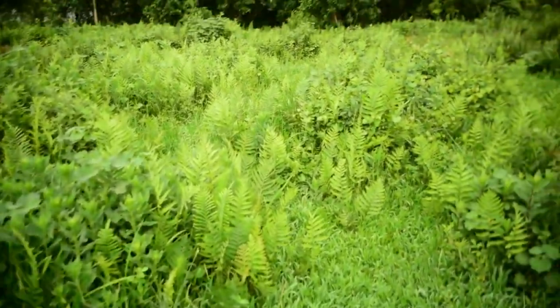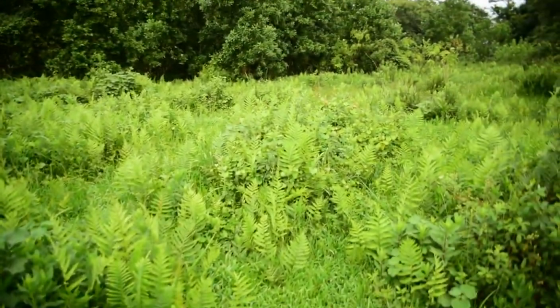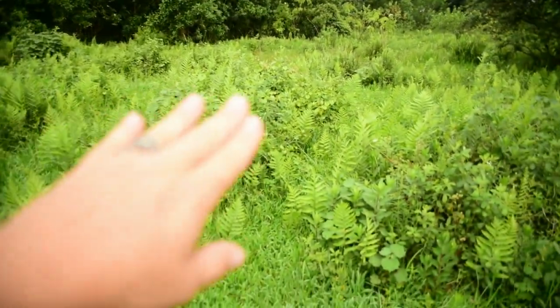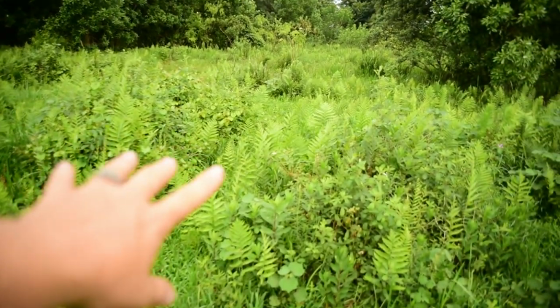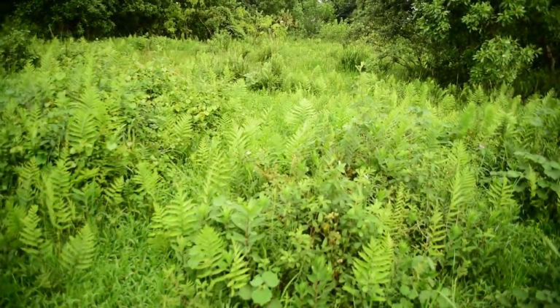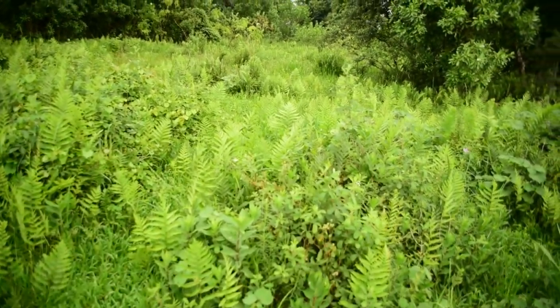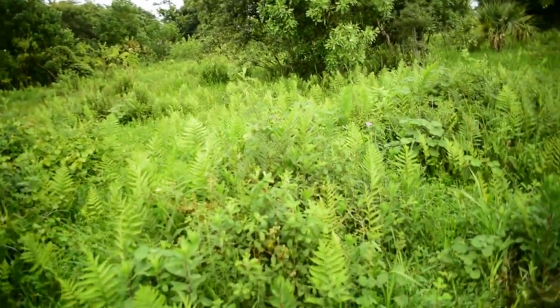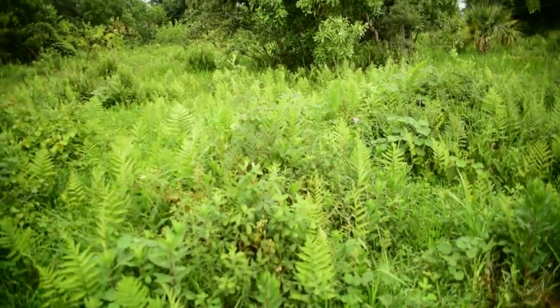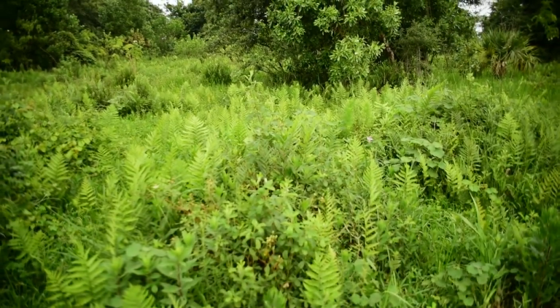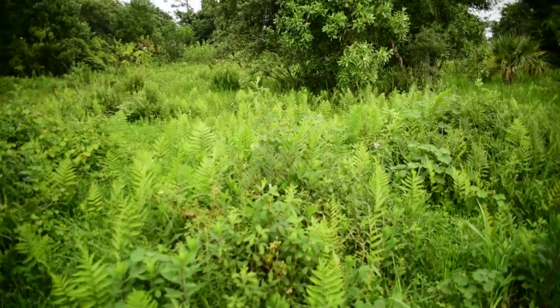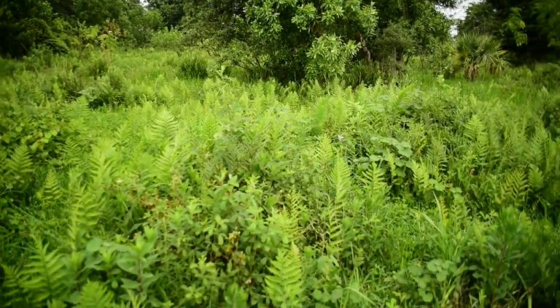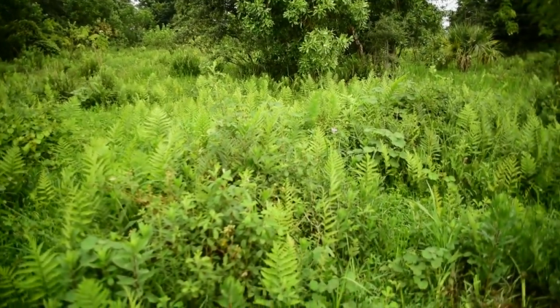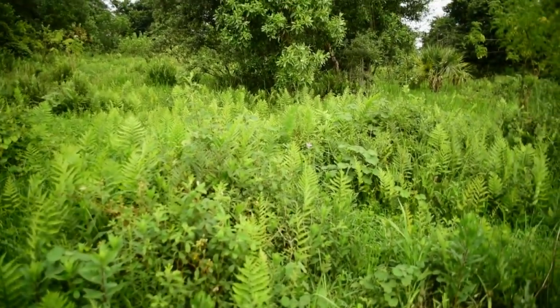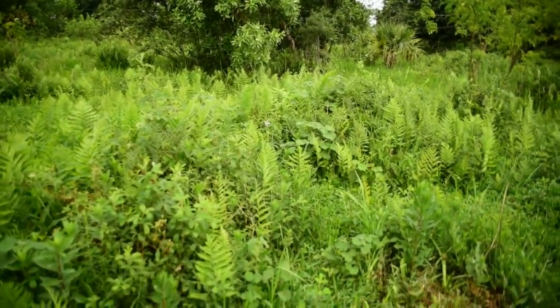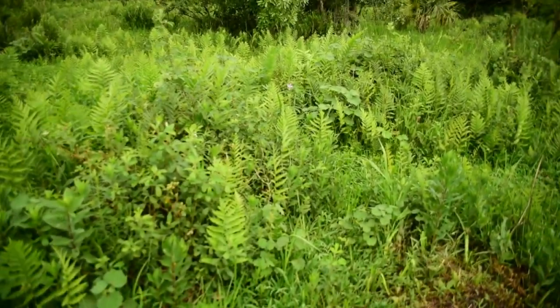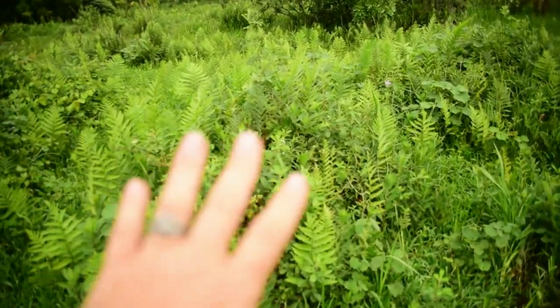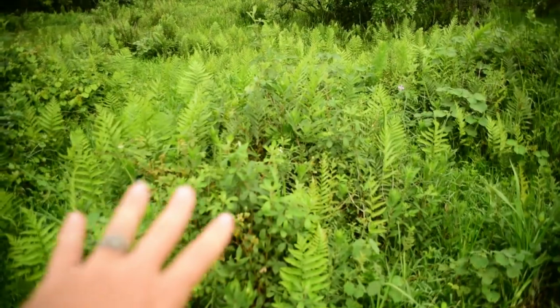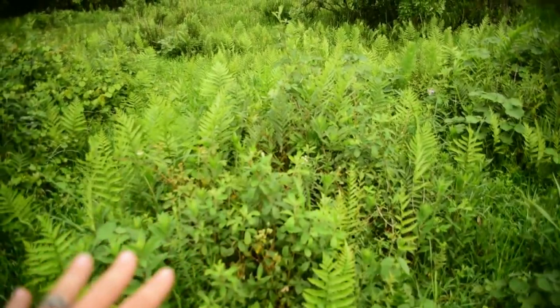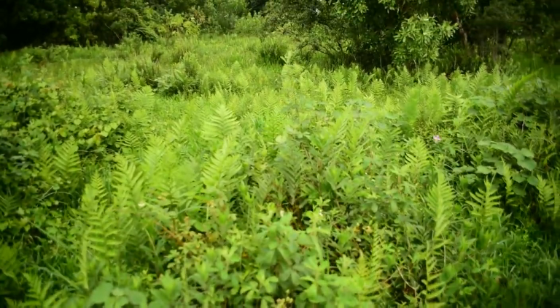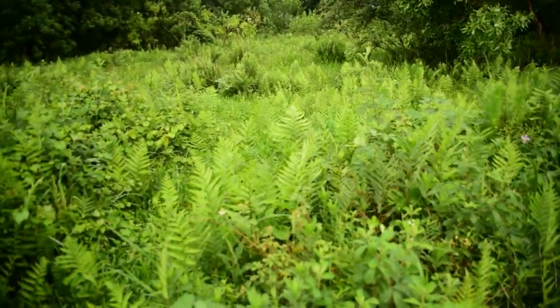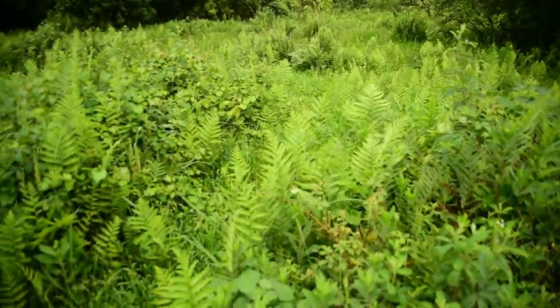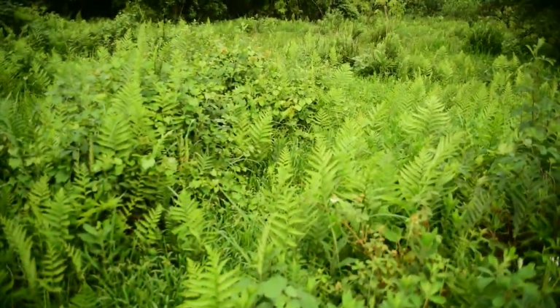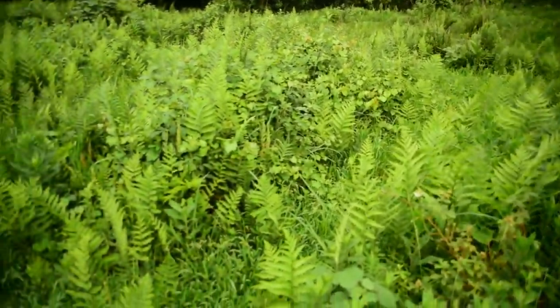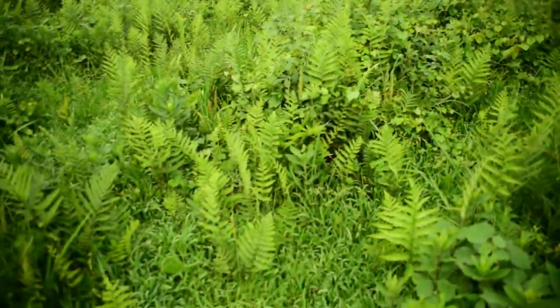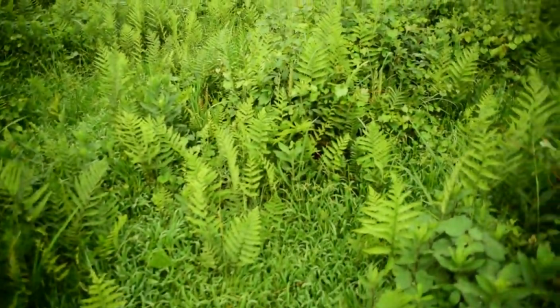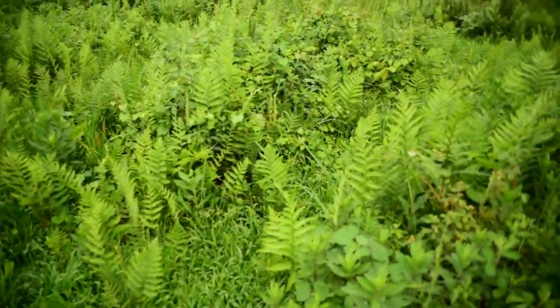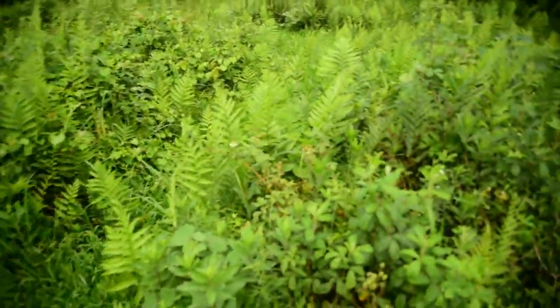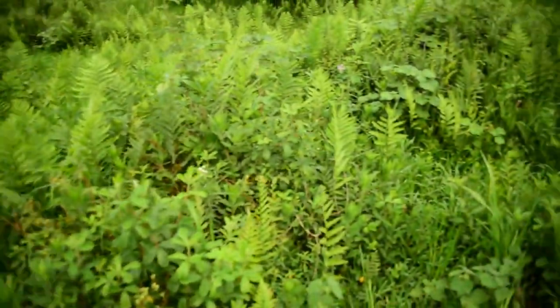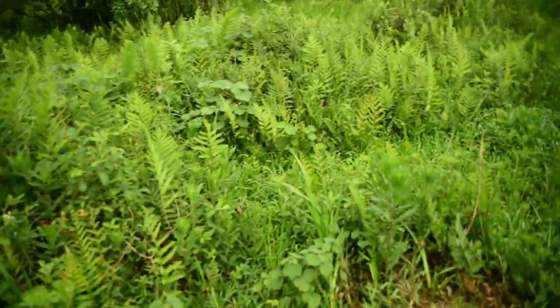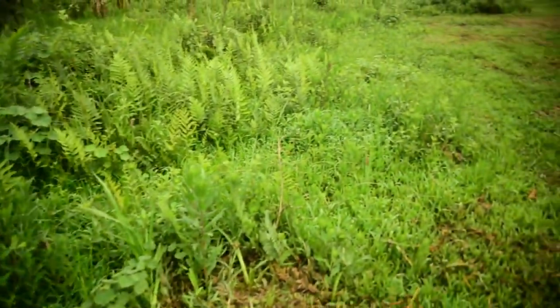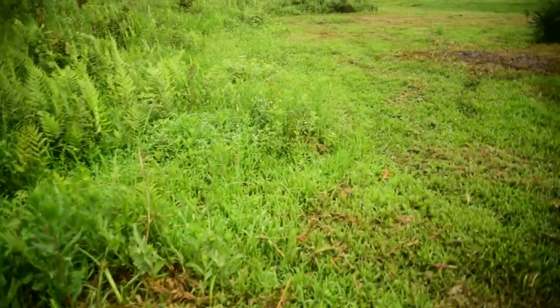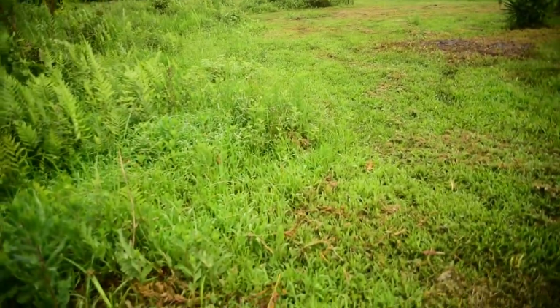I do want to keep a lot of the brush — don't get me wrong, I don't want to get rid of all of it. I do love it and I know it's good habitat for certain animals, but we do need to reclaim some of the area.